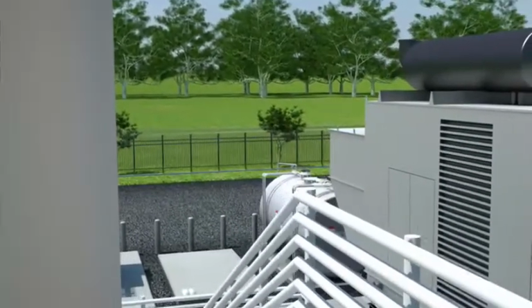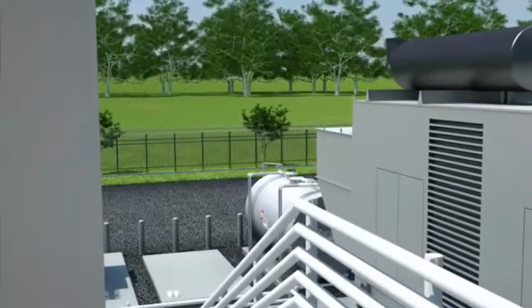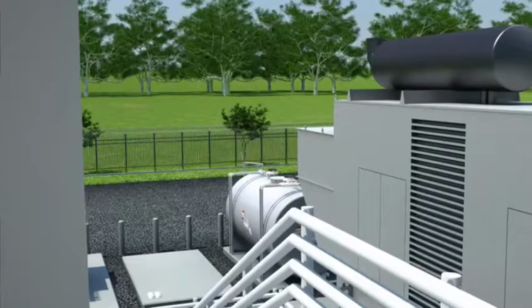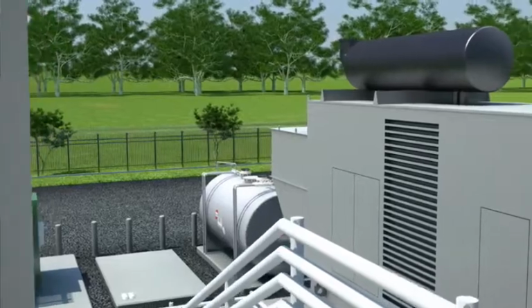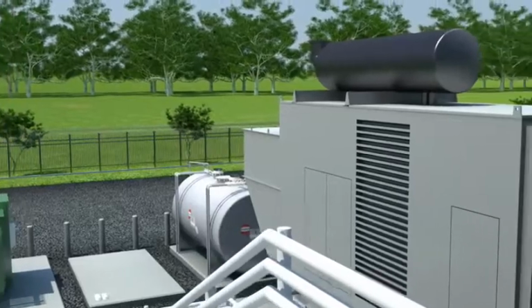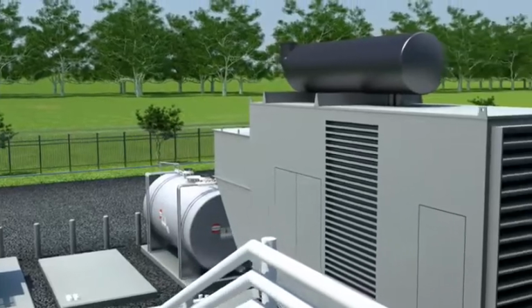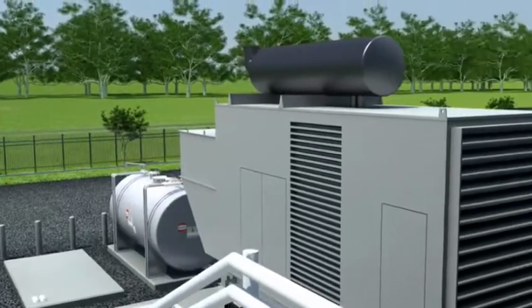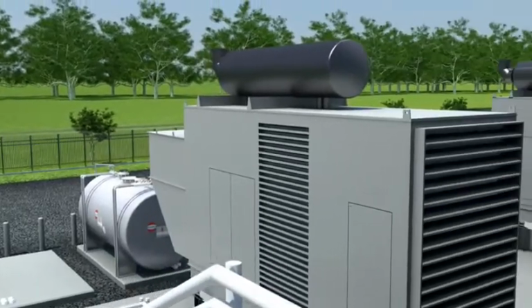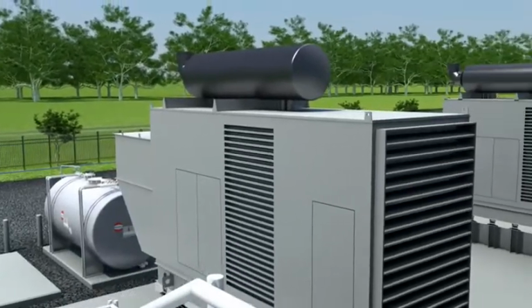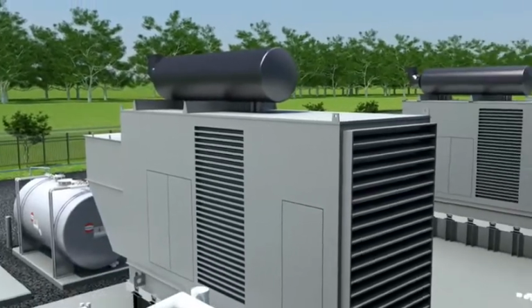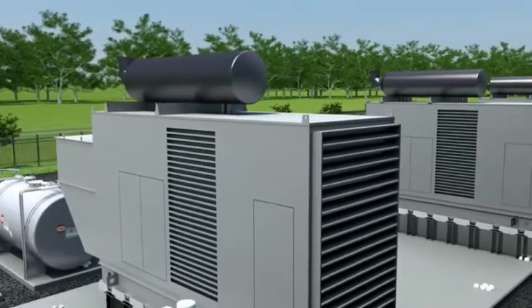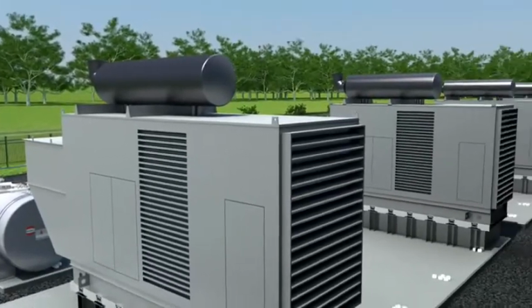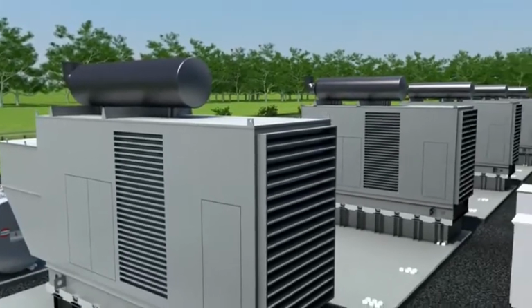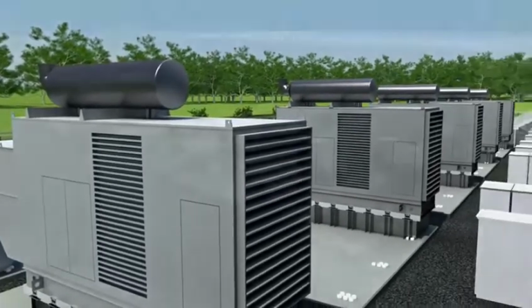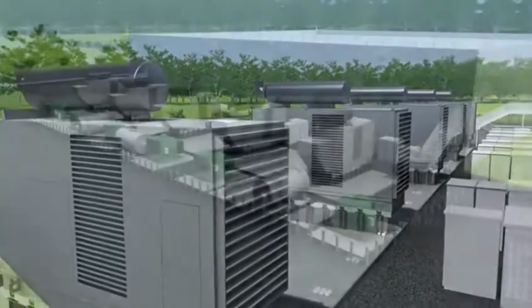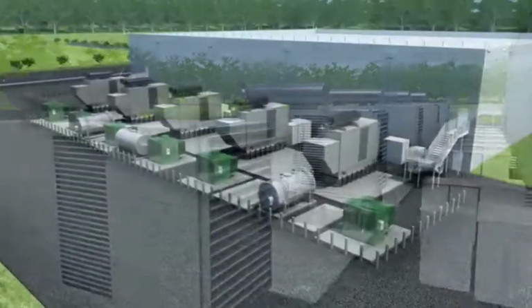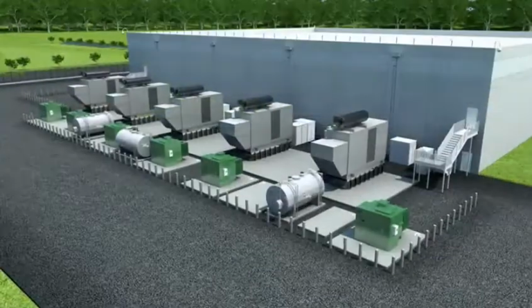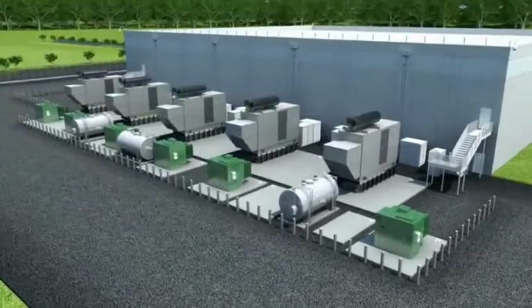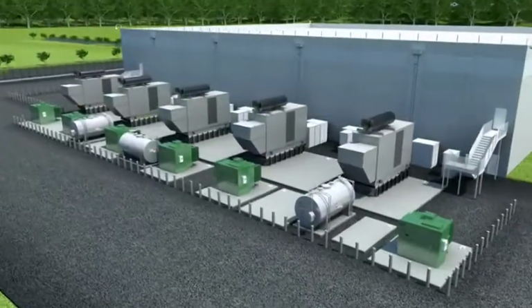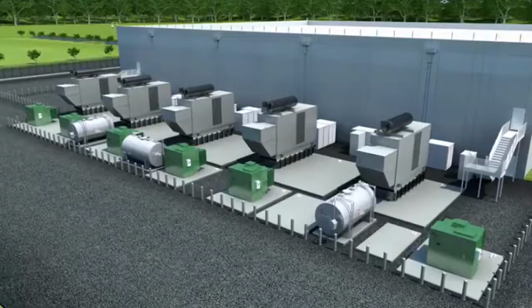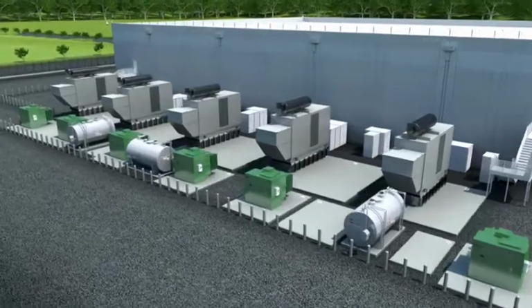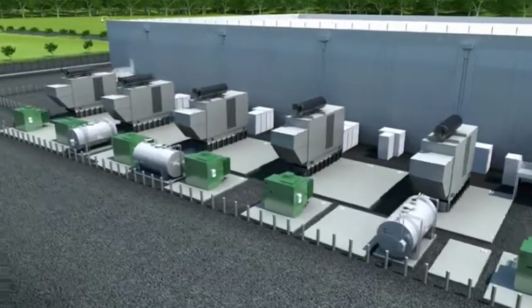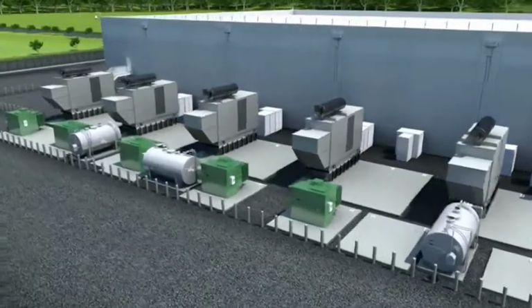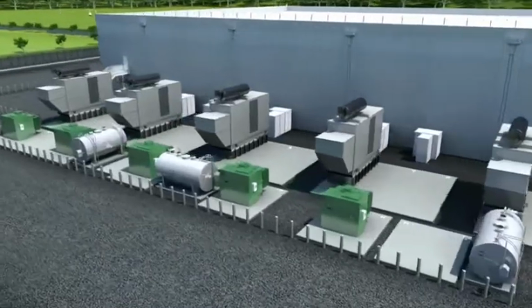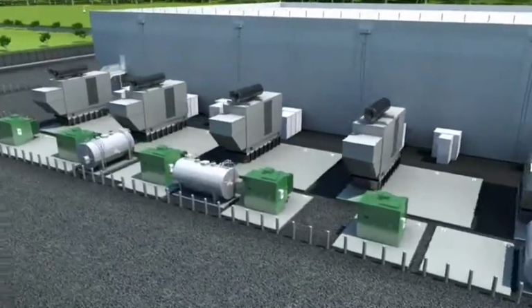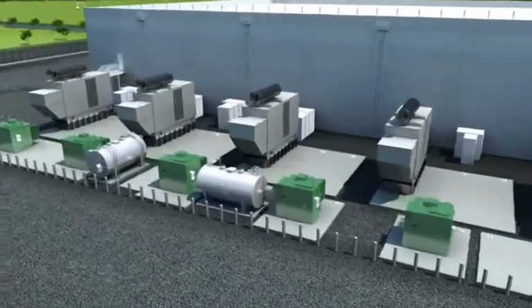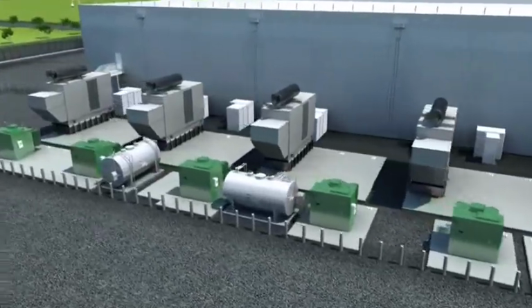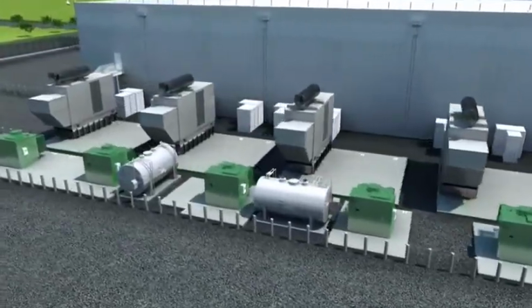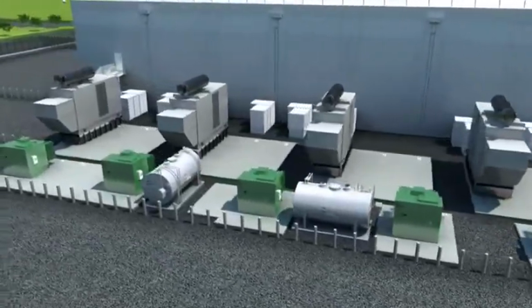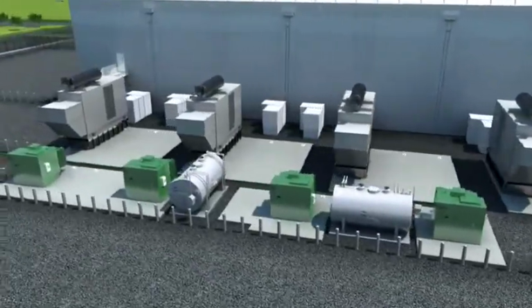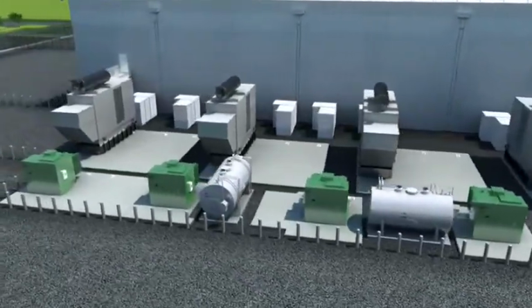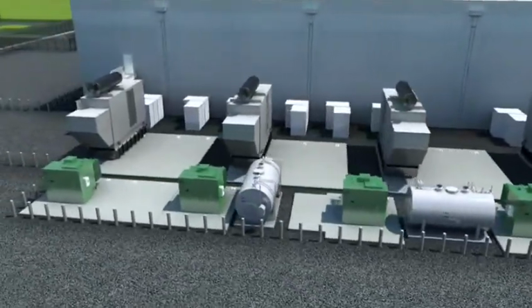In the protected electrical yard, you will find multiple diesel generators. These robust generators are maintained and tested on a regular basis.